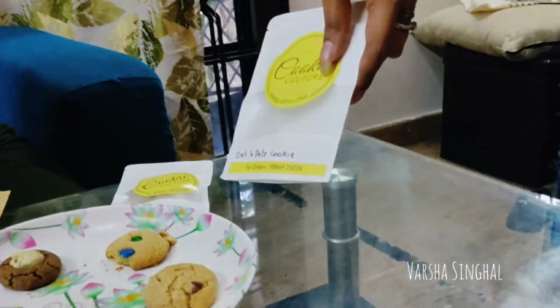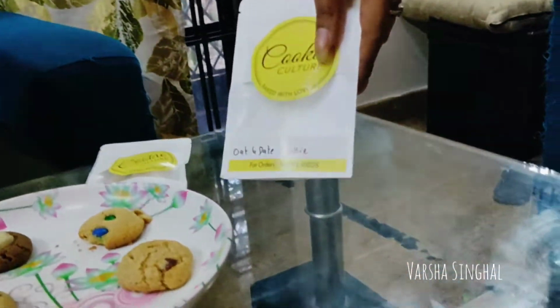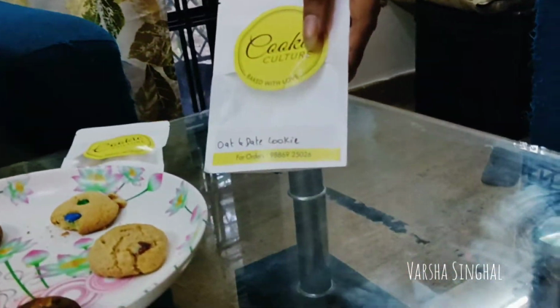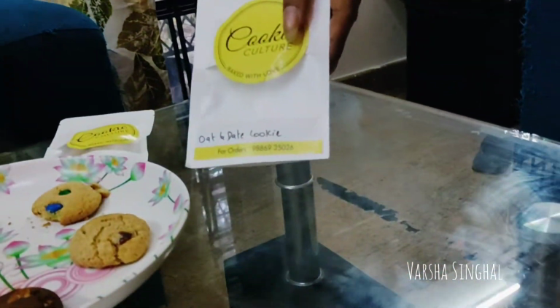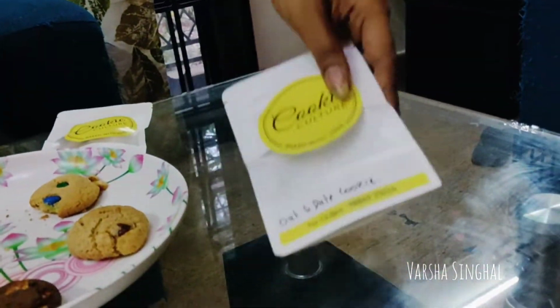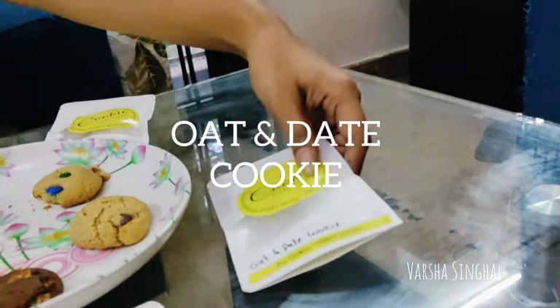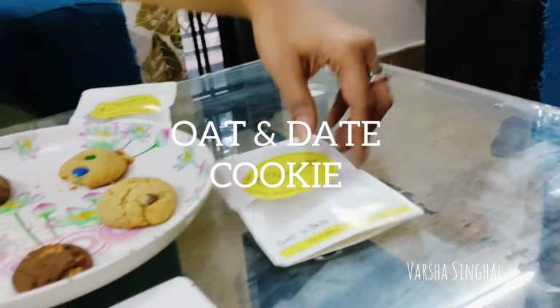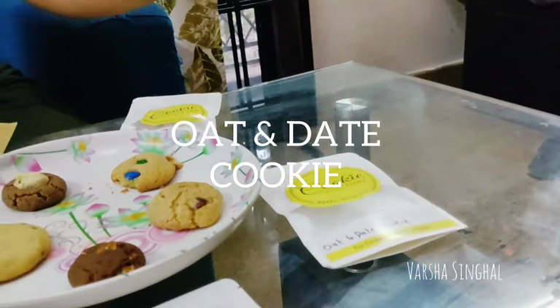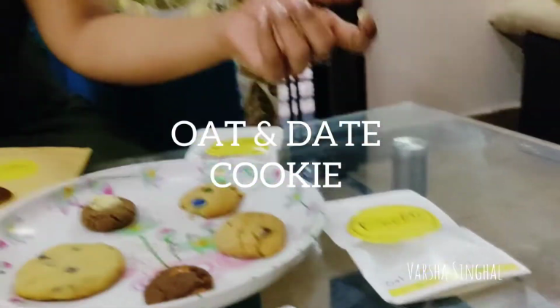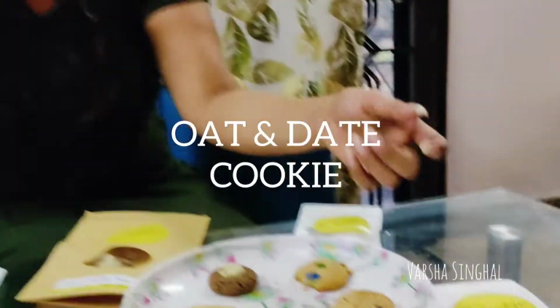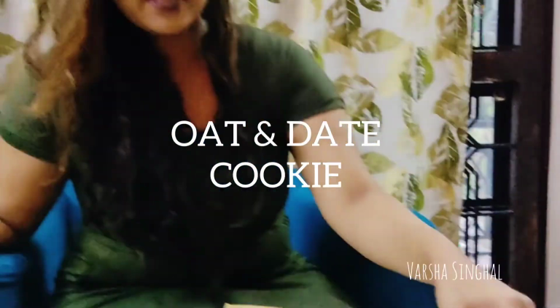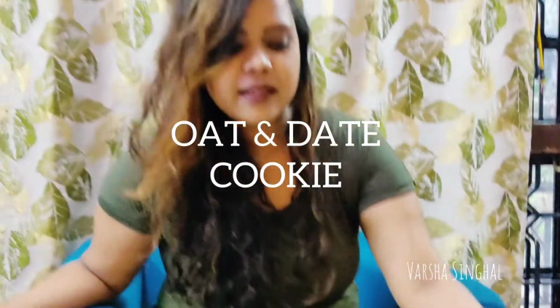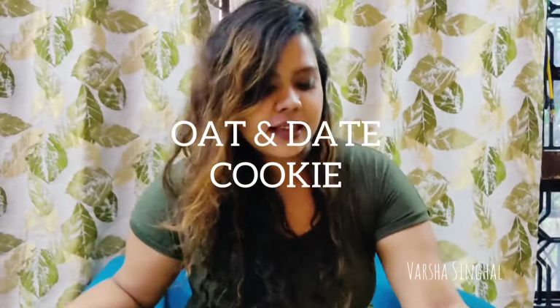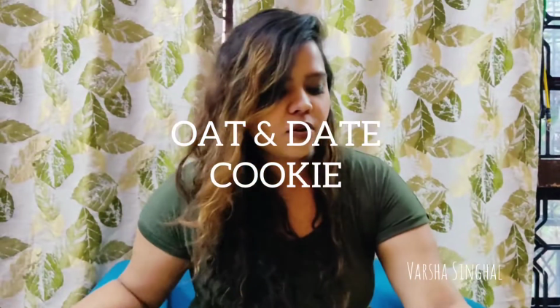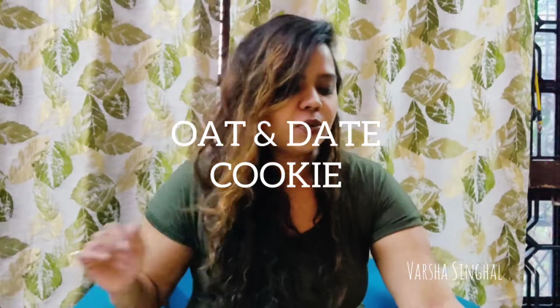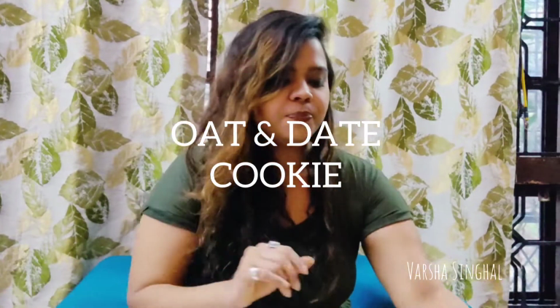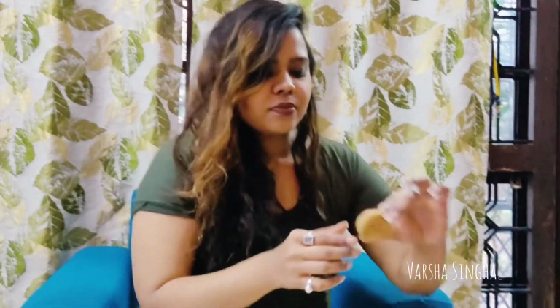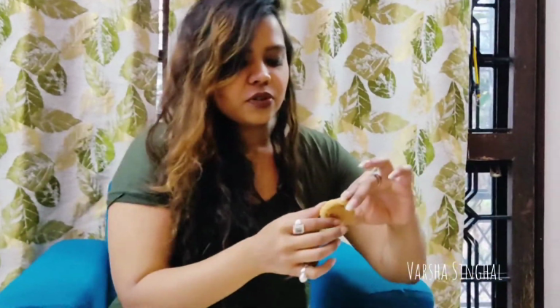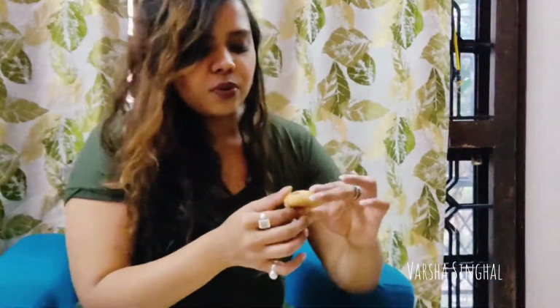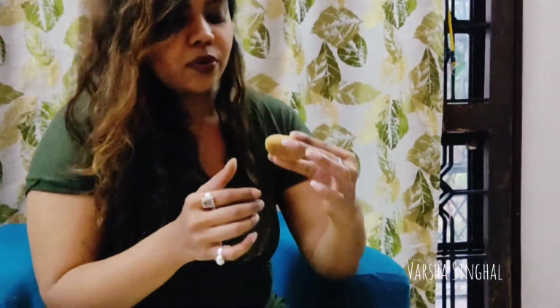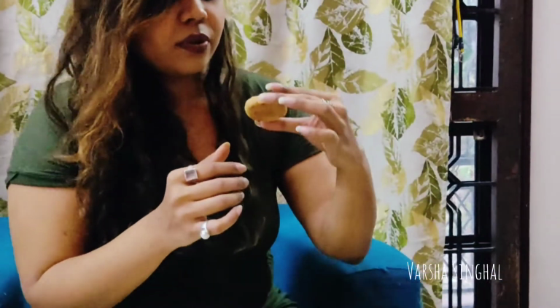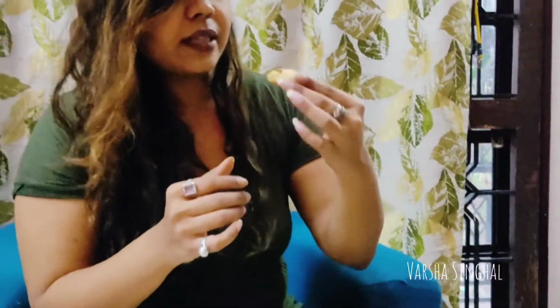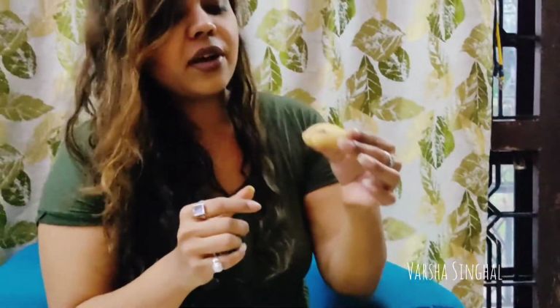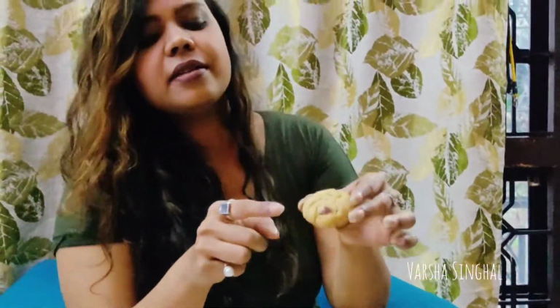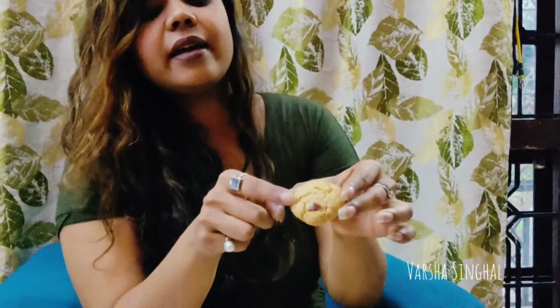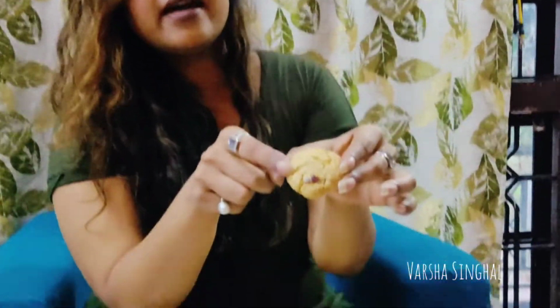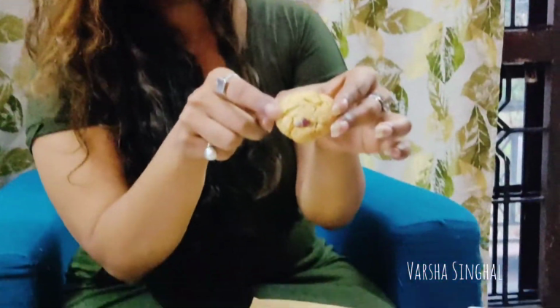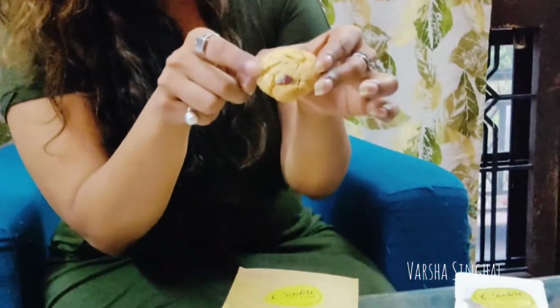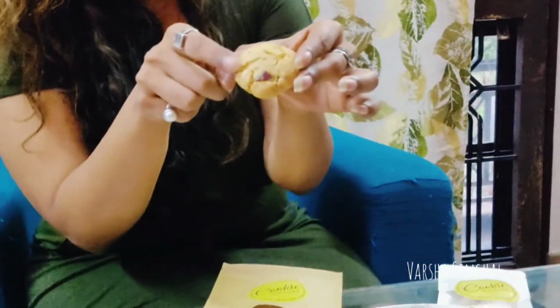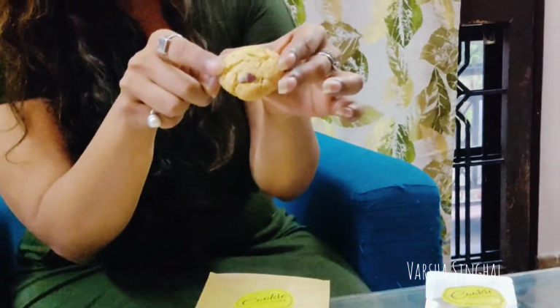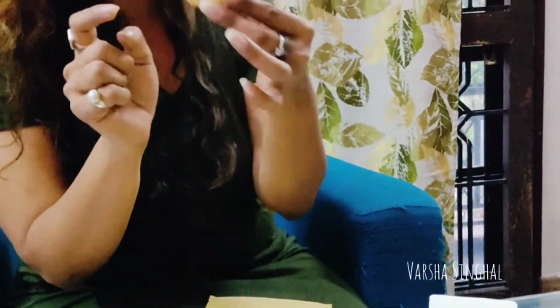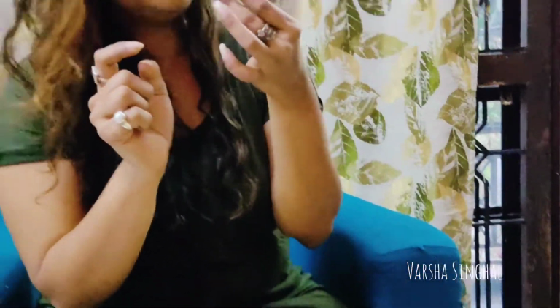The next one is the Oat and Date cookie. Dates are very healthy as you all know. I can actually see the portion of dates in it.